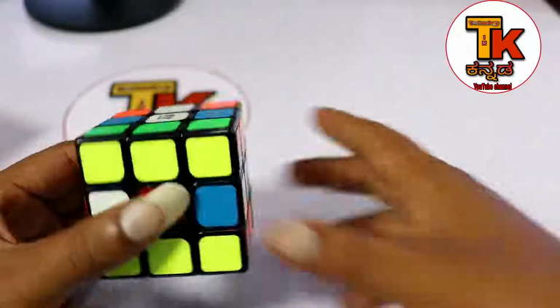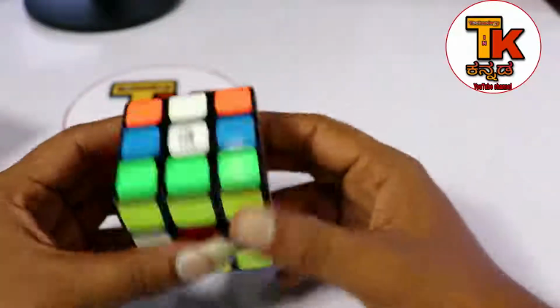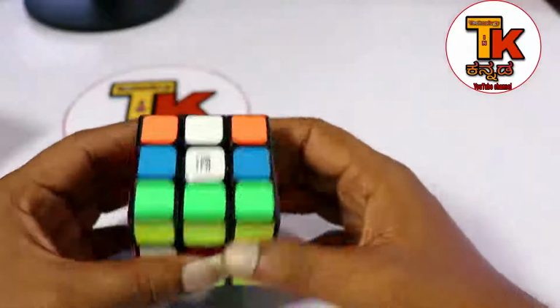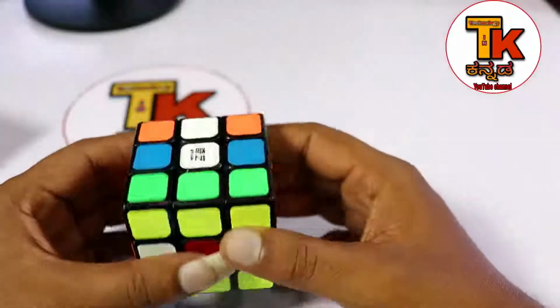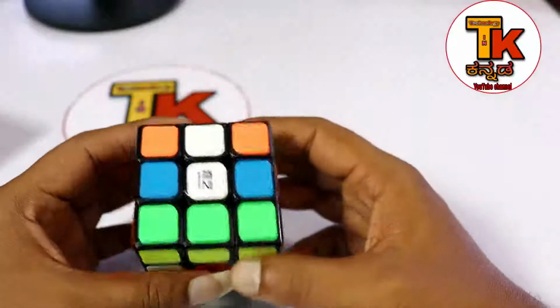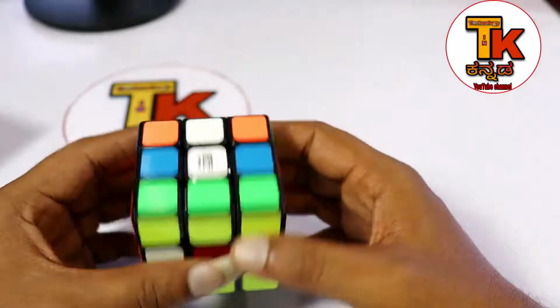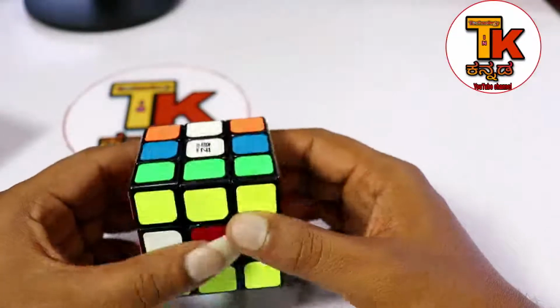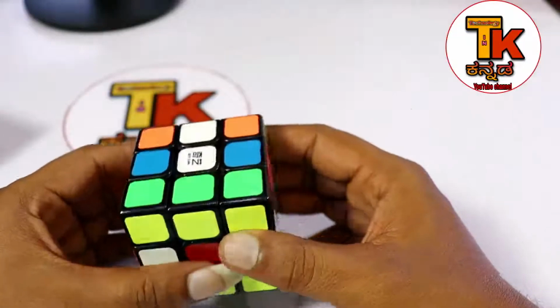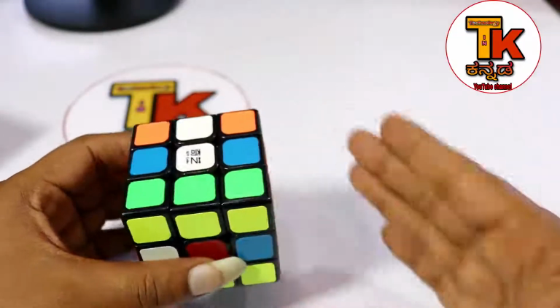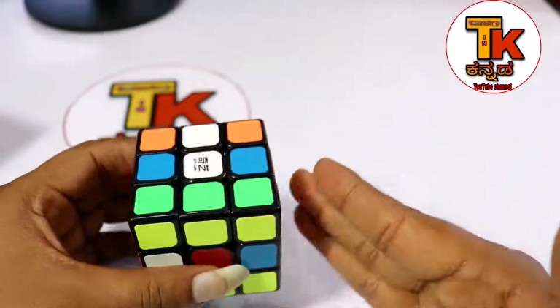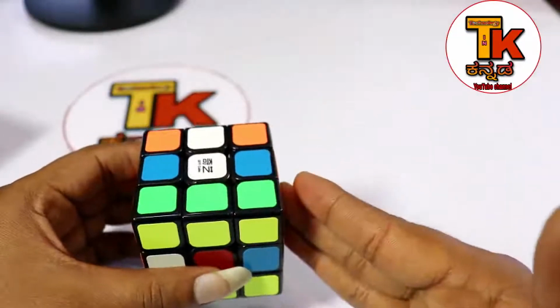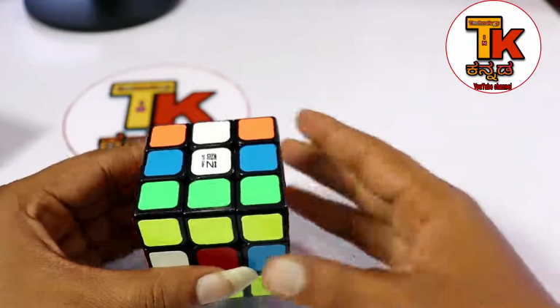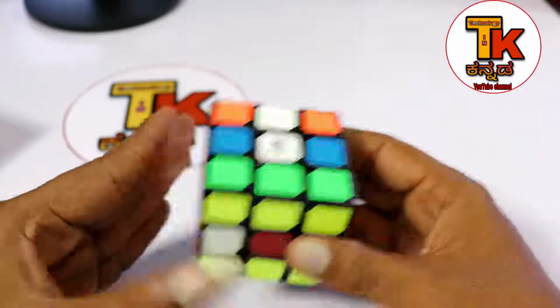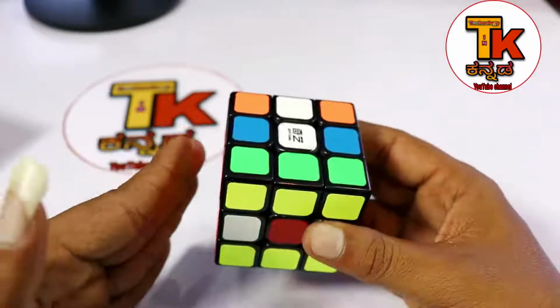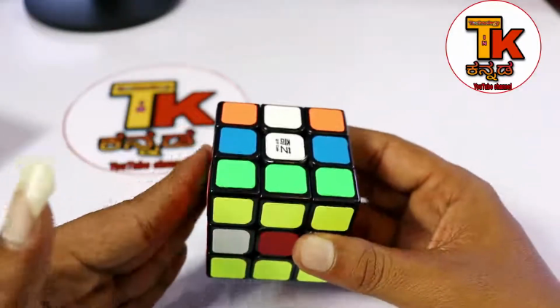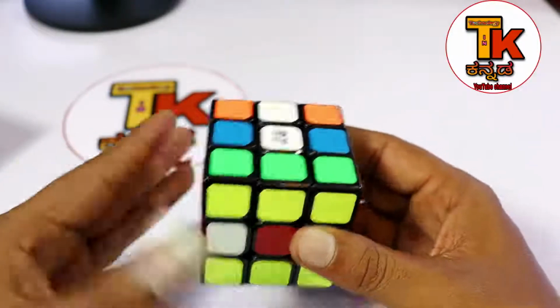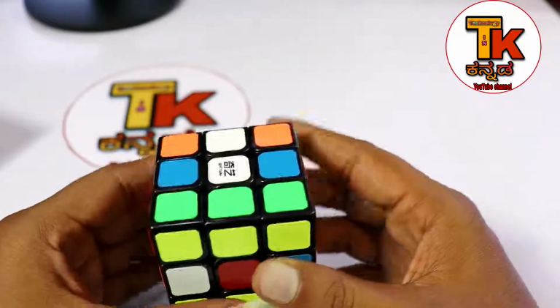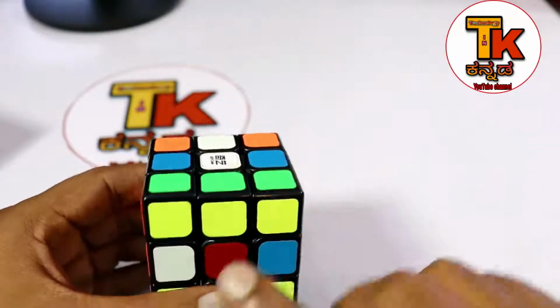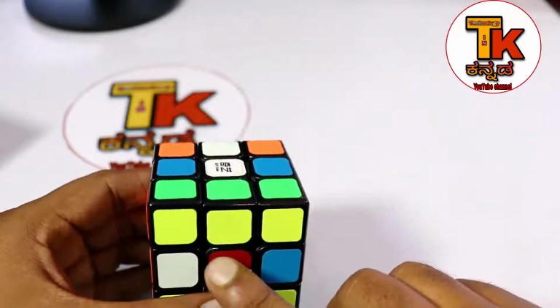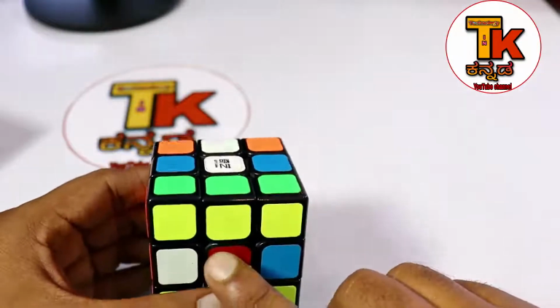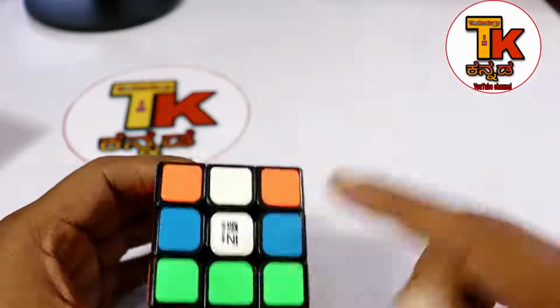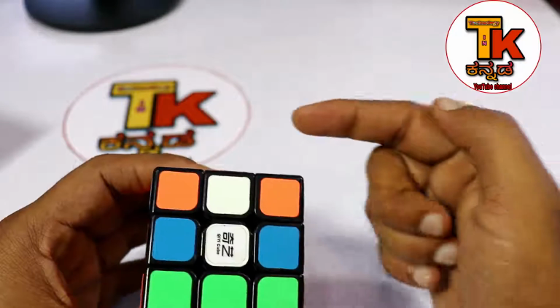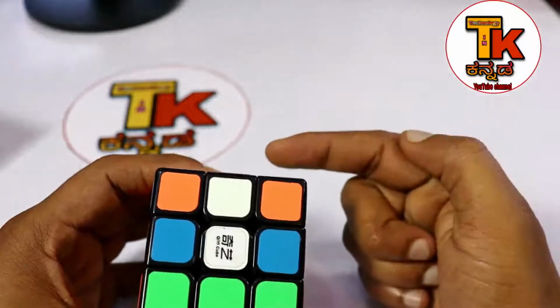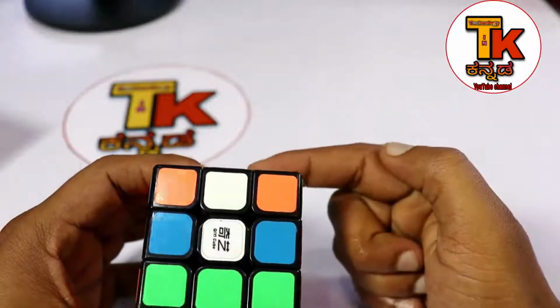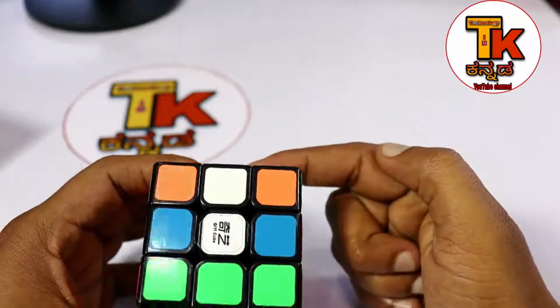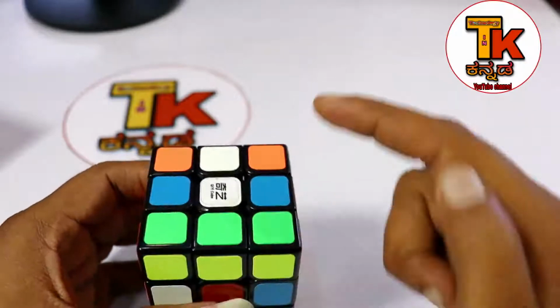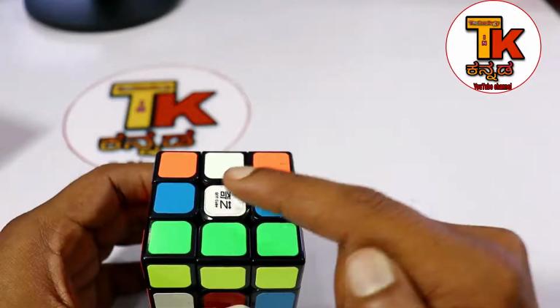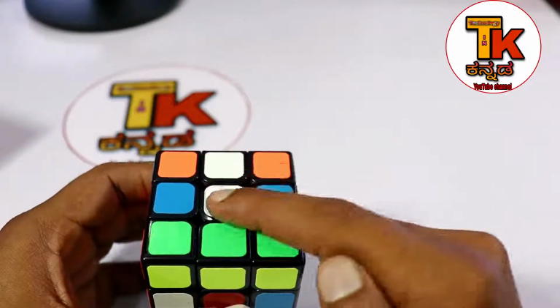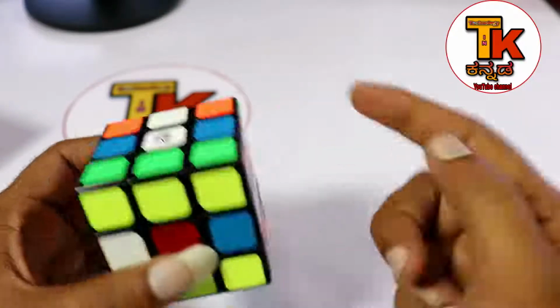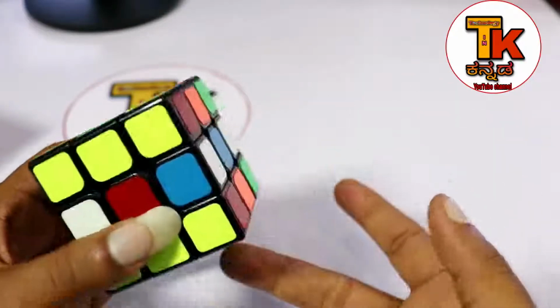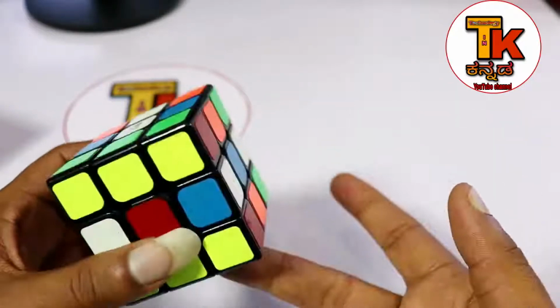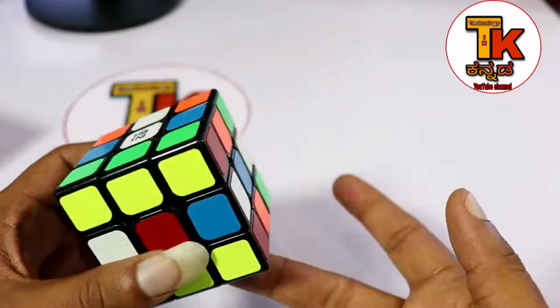In Rubik's Cube, this is the right, this is the left, this is the back, this is the top, and this is the down.